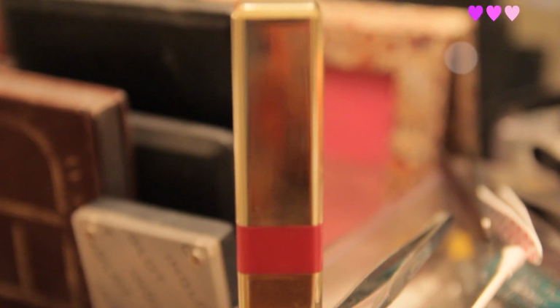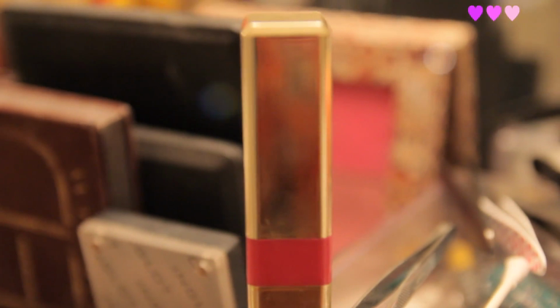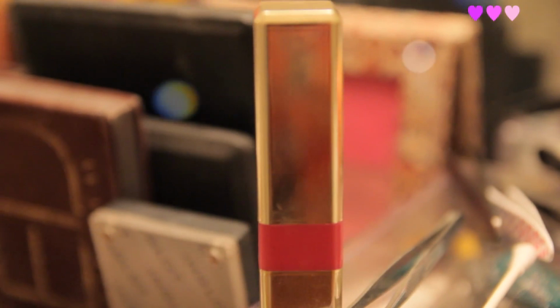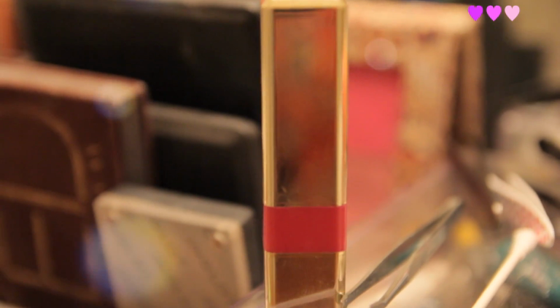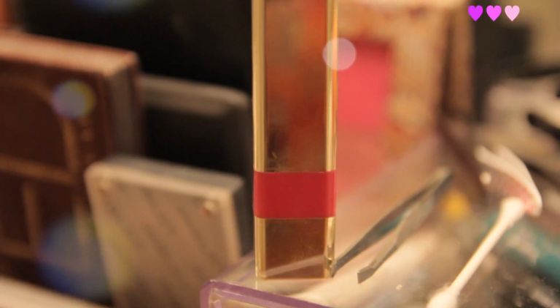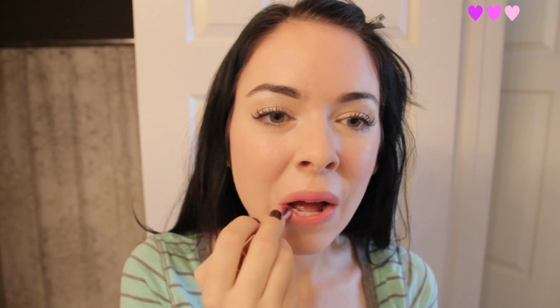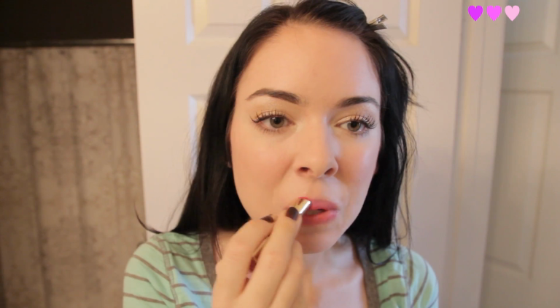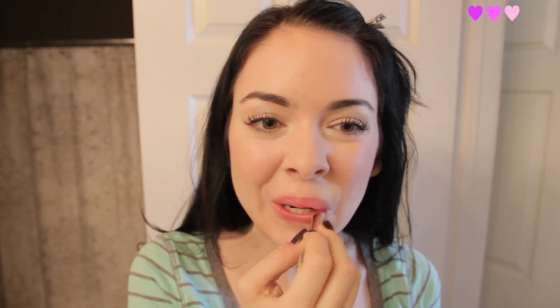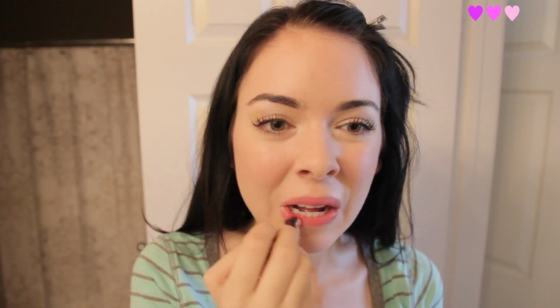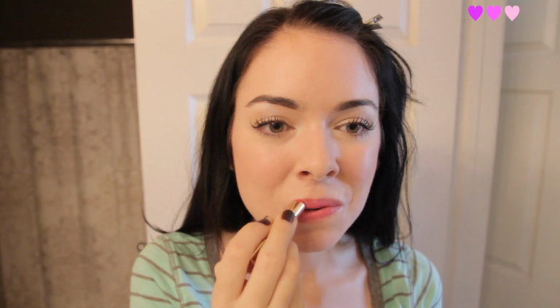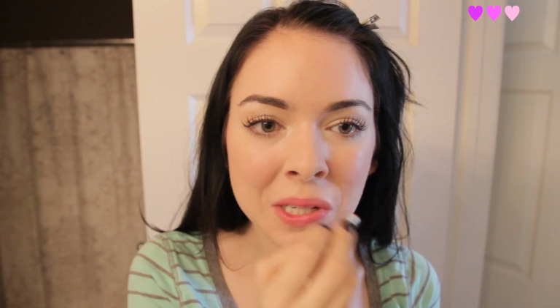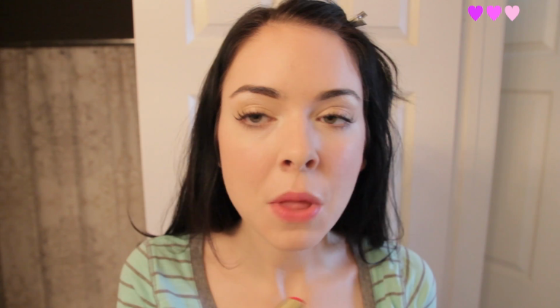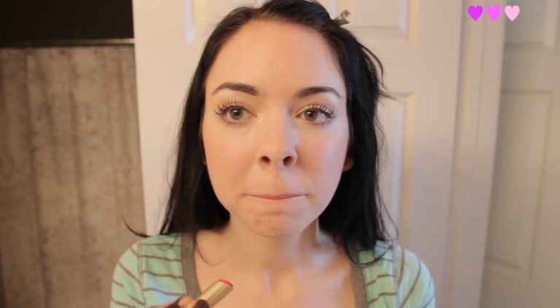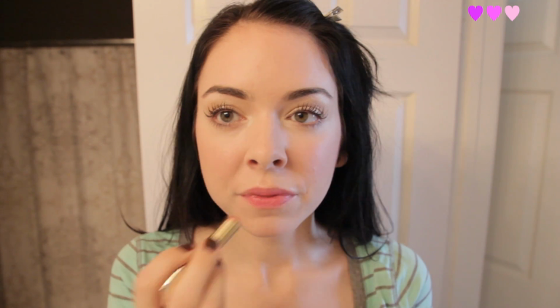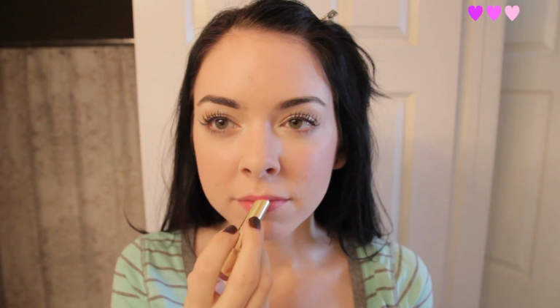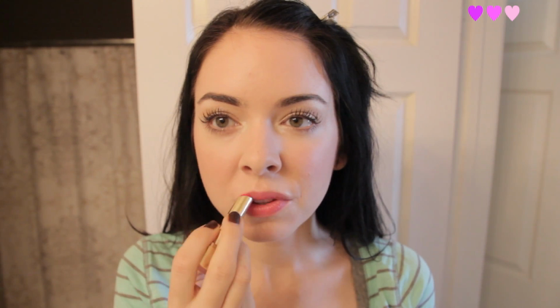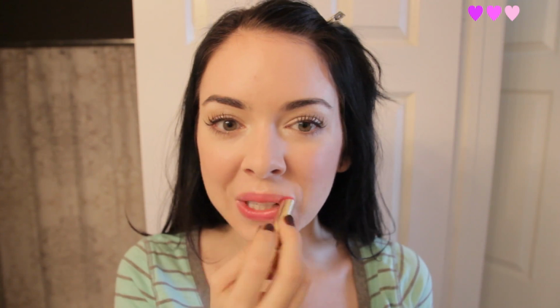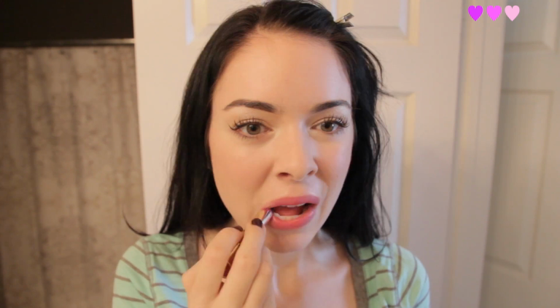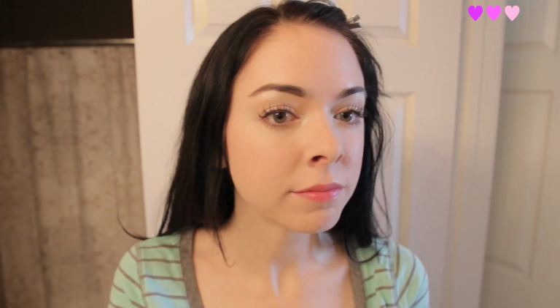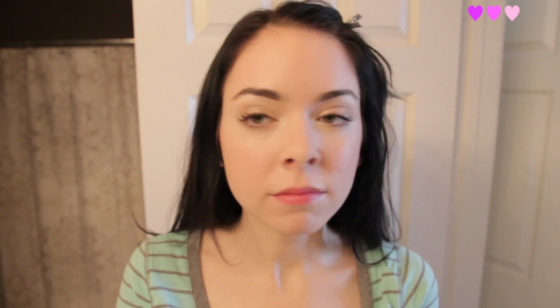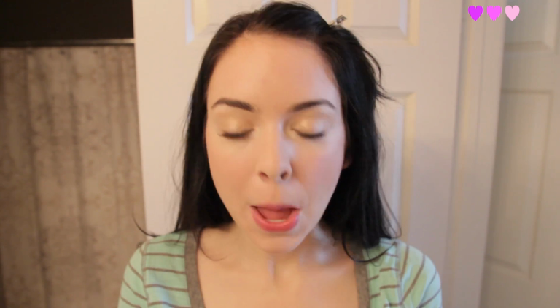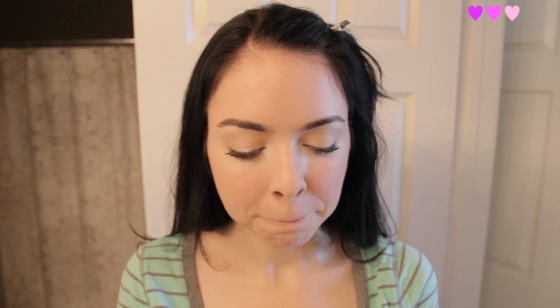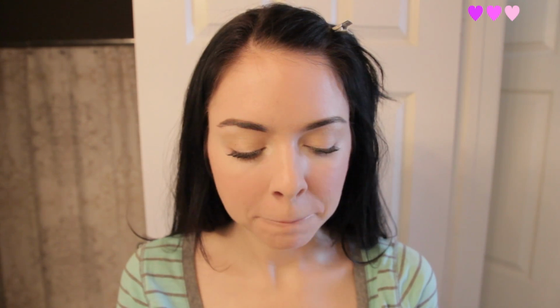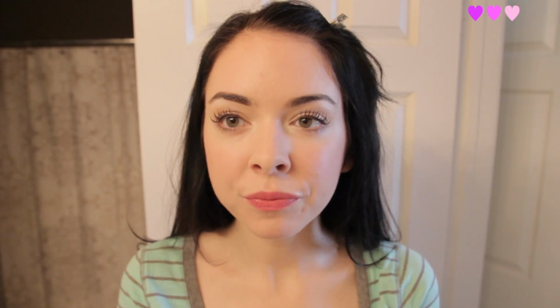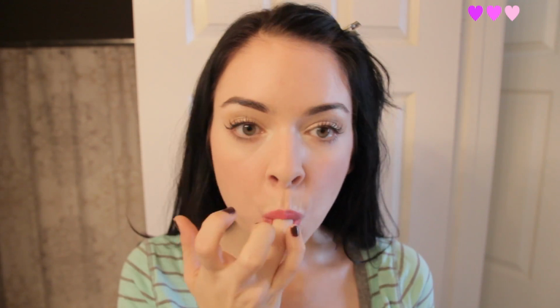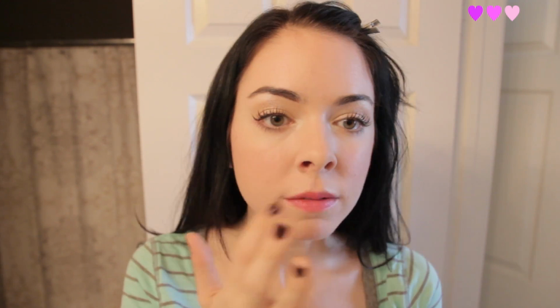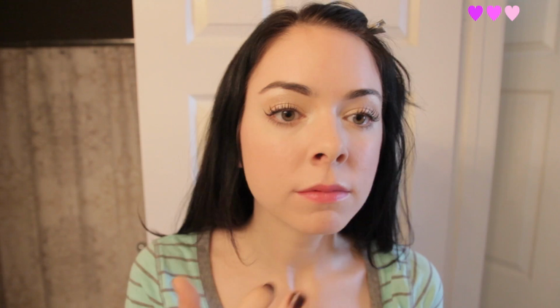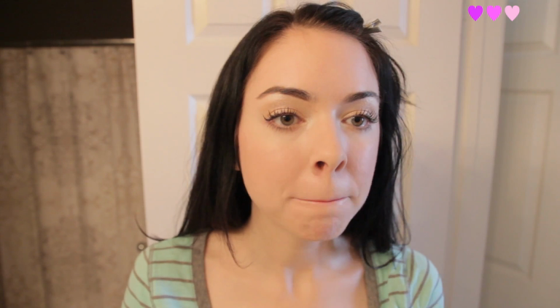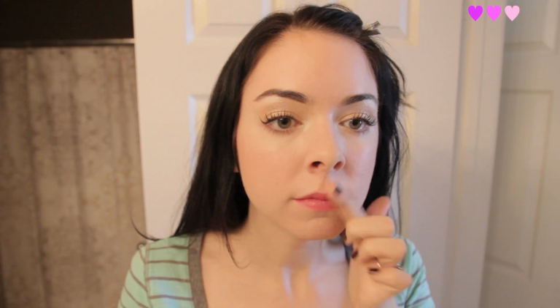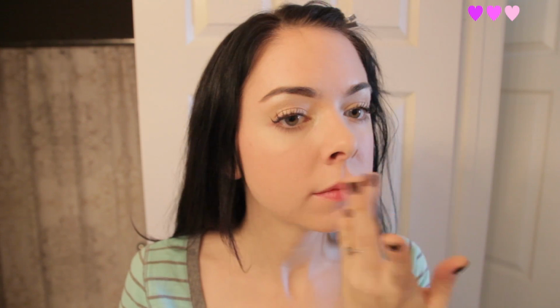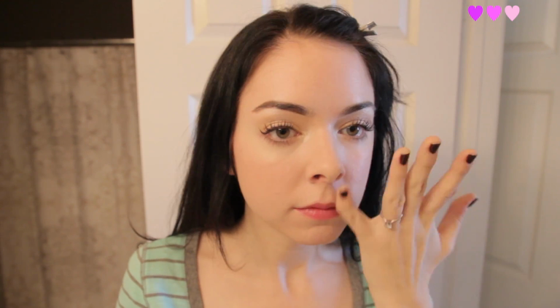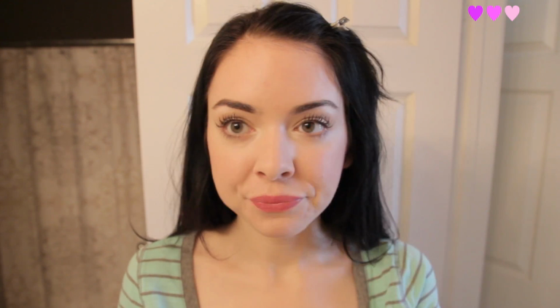I'm completing the look with this L'Oreal hot pink lipstick. I love this stuff — it's super balmy. I'll have the name of everything listed down below but I really like it.